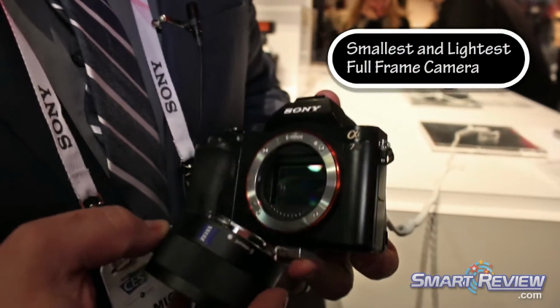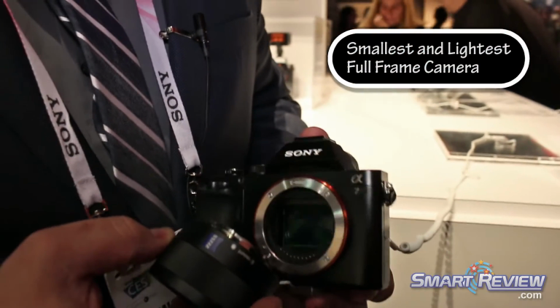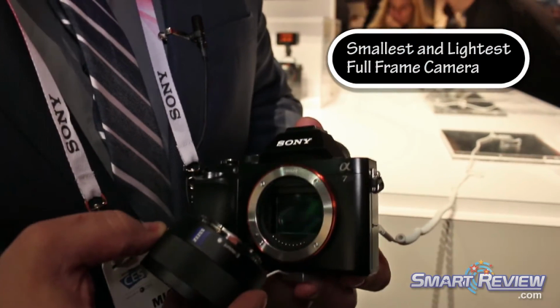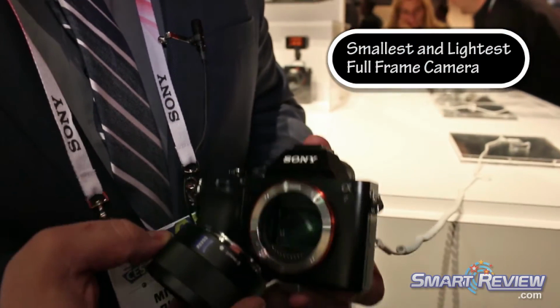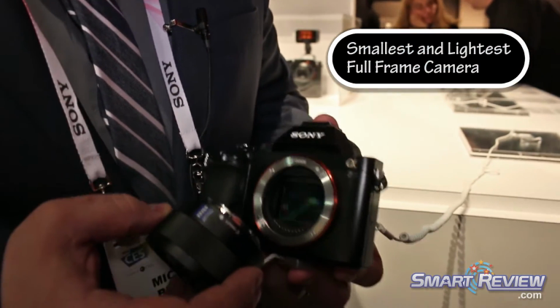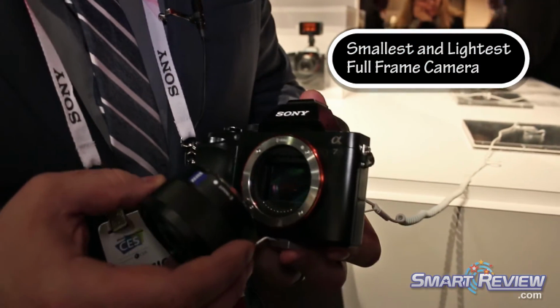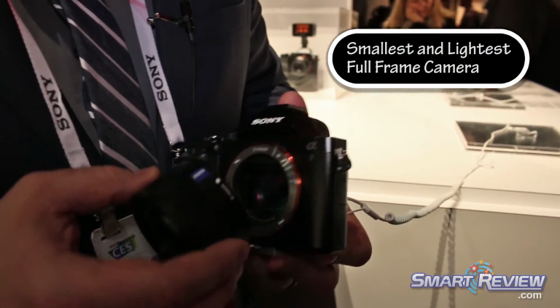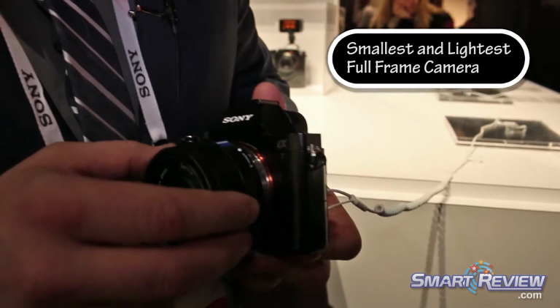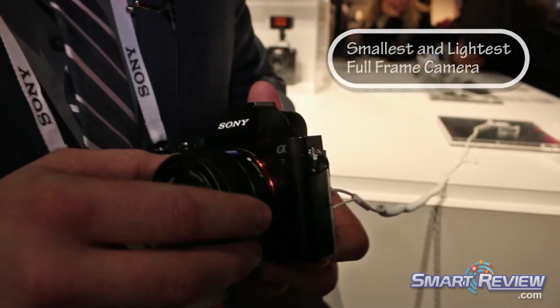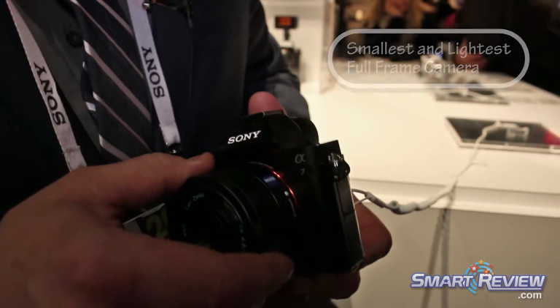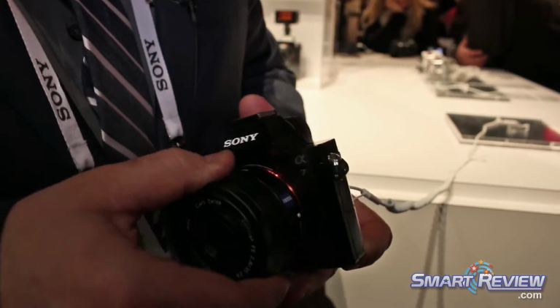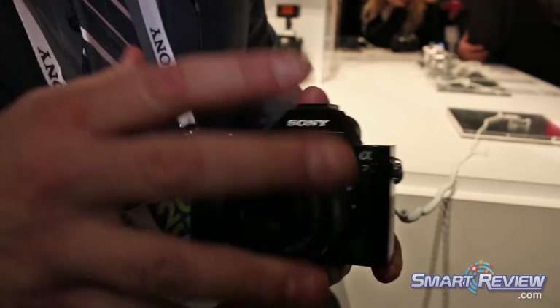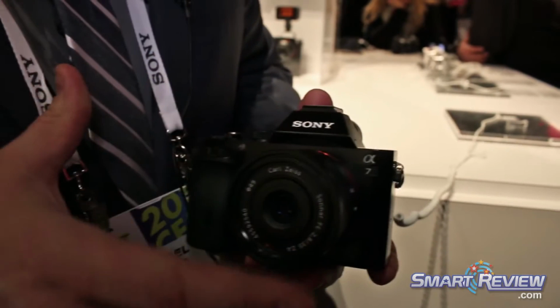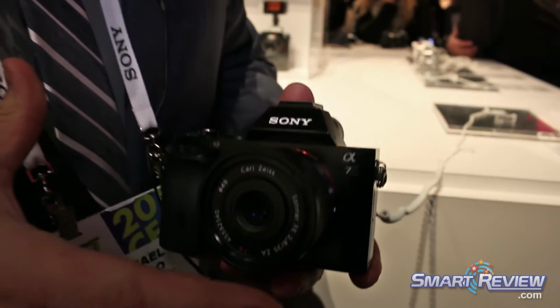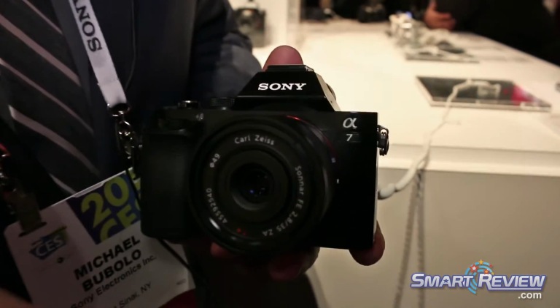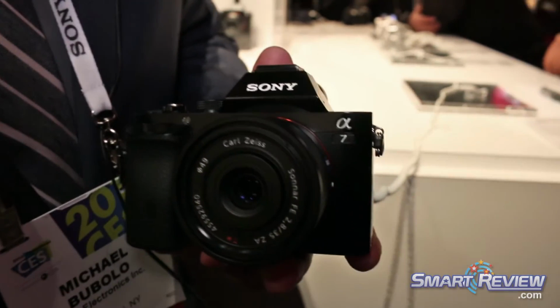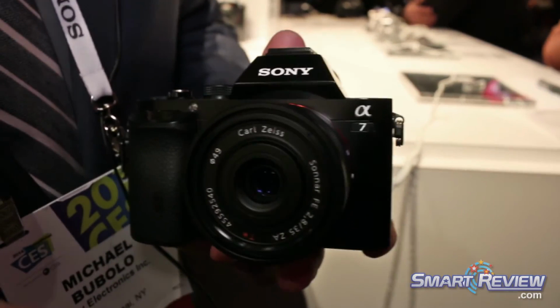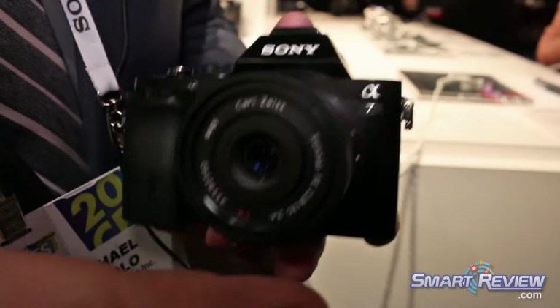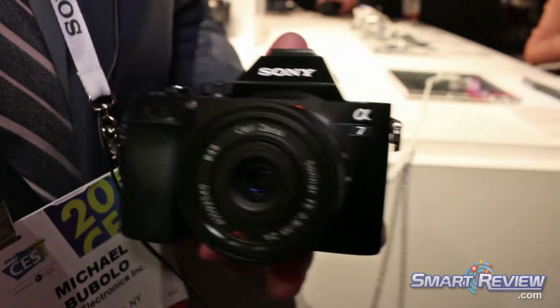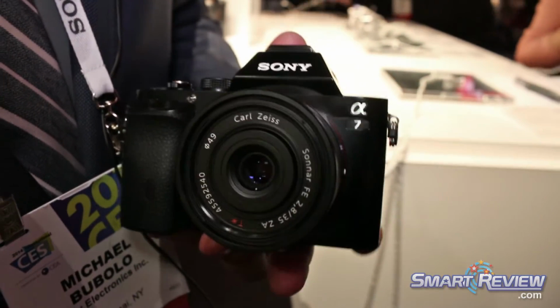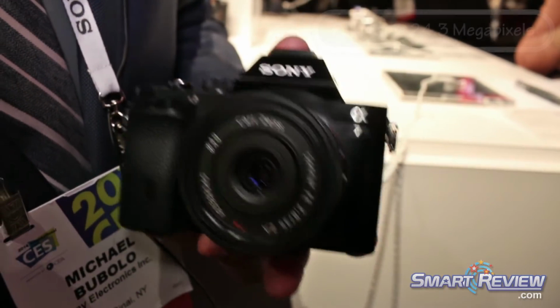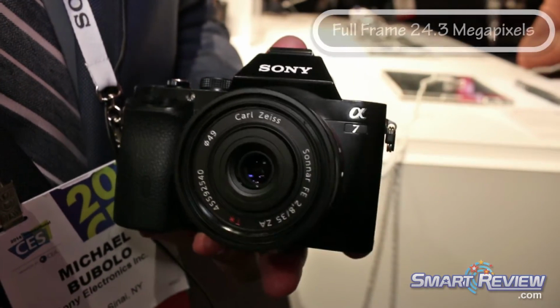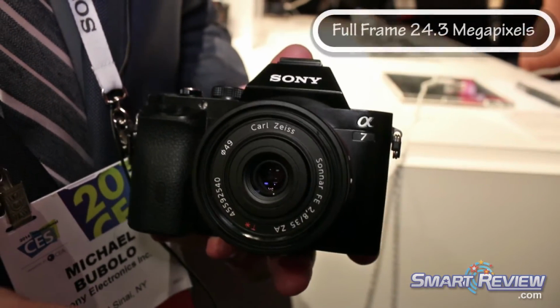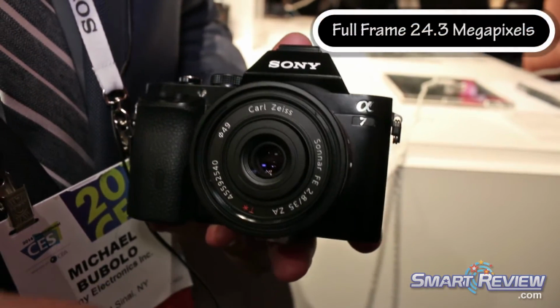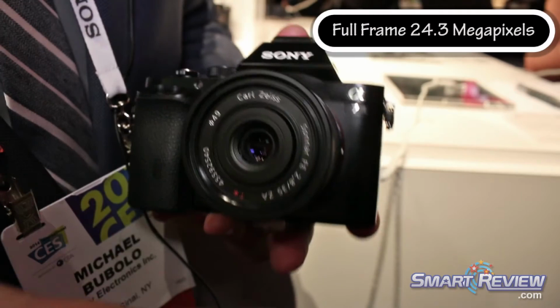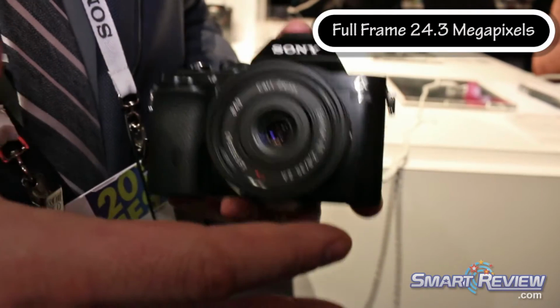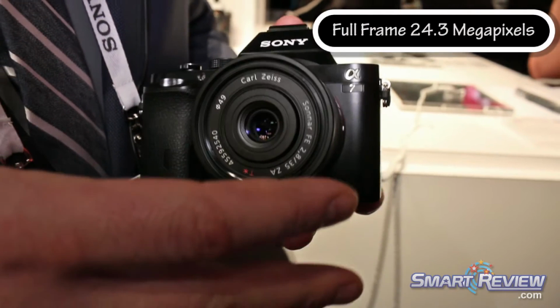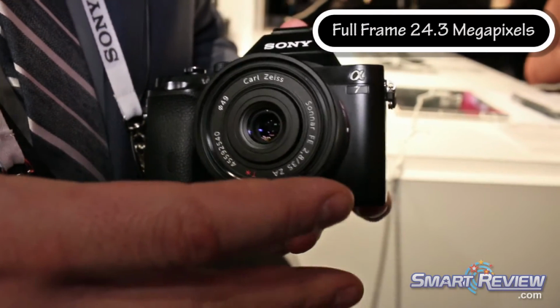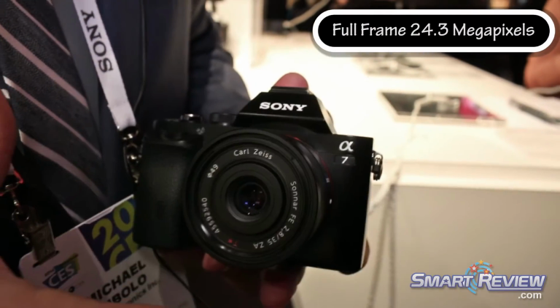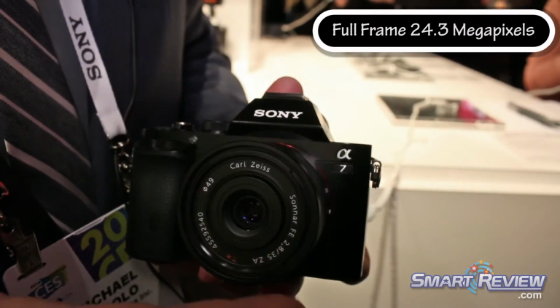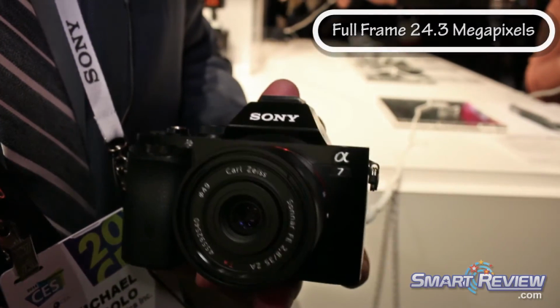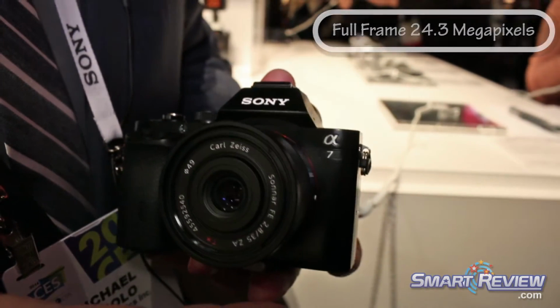We really feel like this is a game-changing camera. What I like to call the A7 and the A7R is a mirrorless camera without any compromise. You're going to have the world's best image quality out of a full-frame sensor.